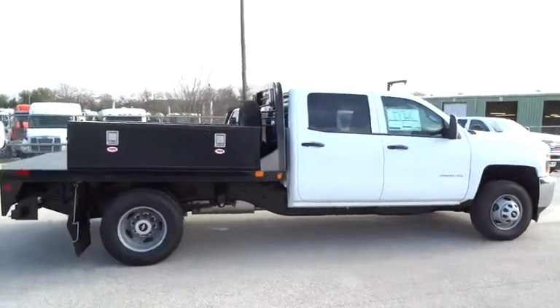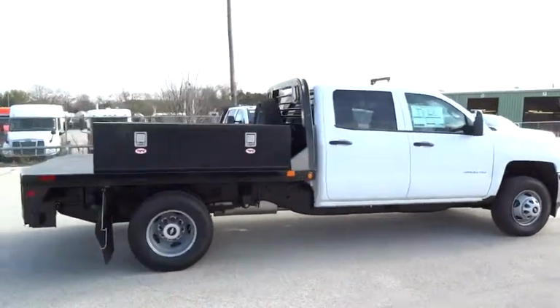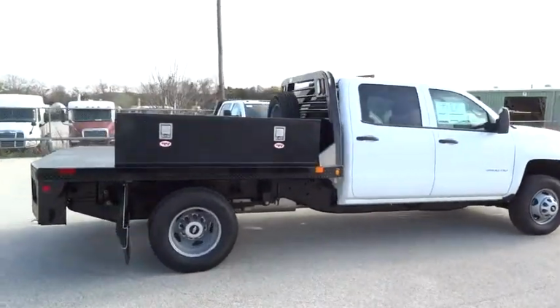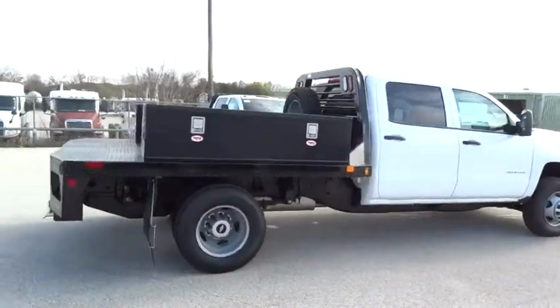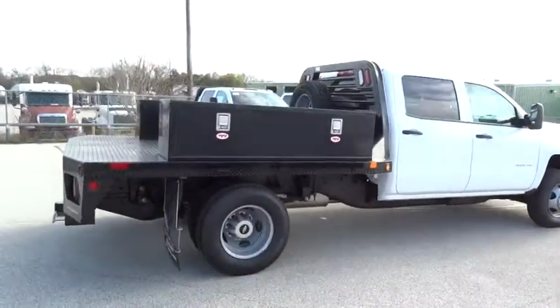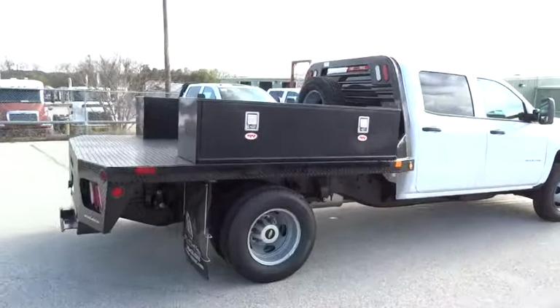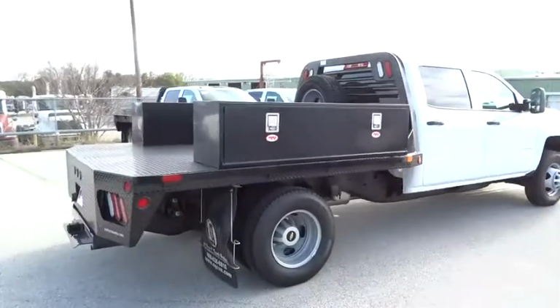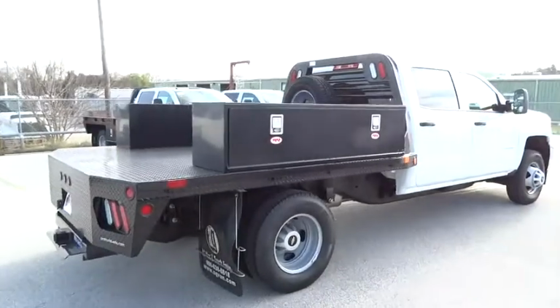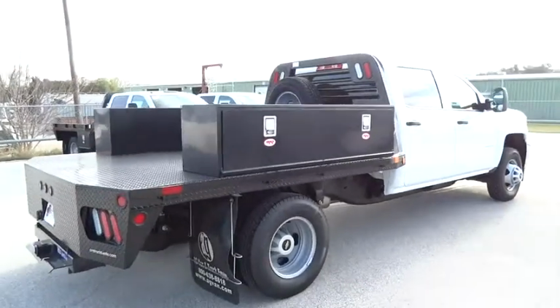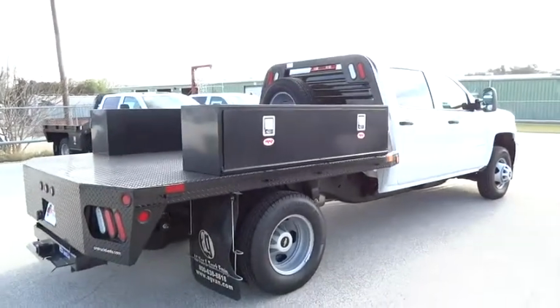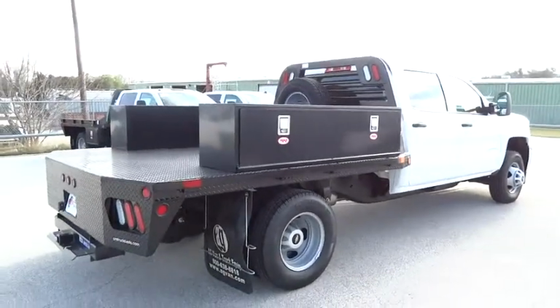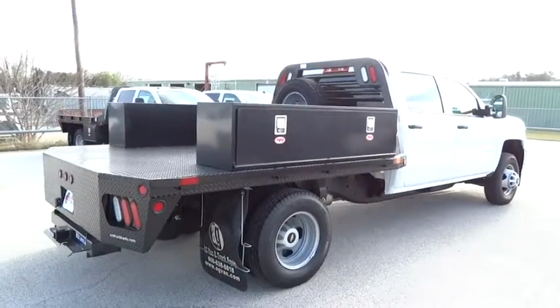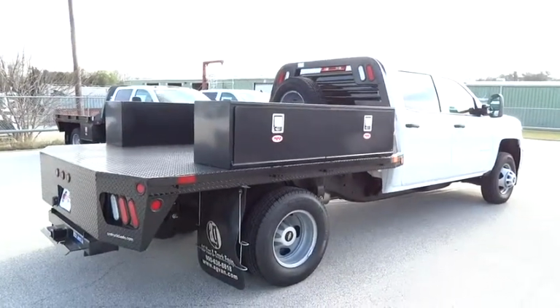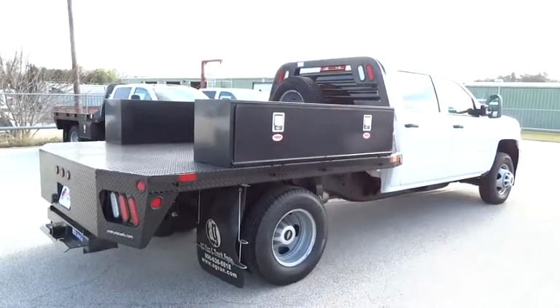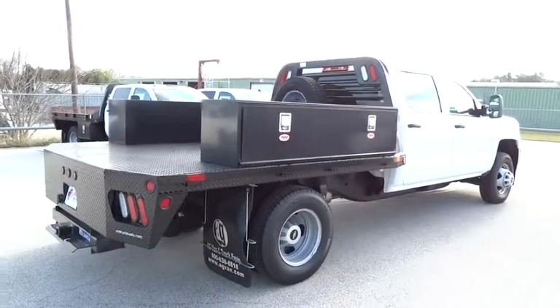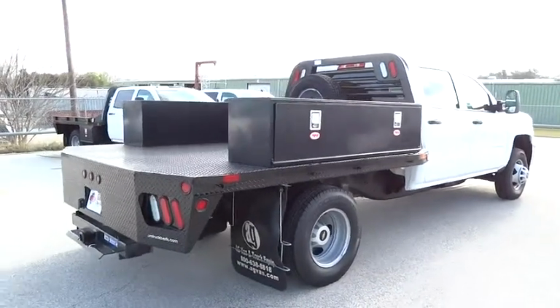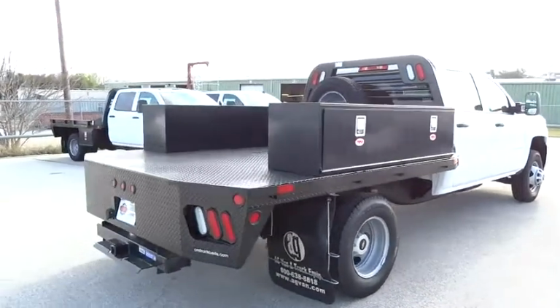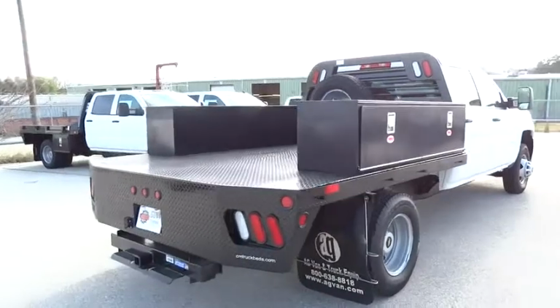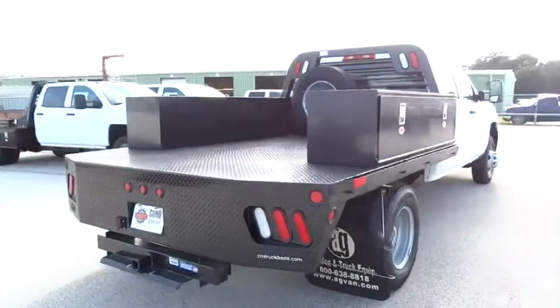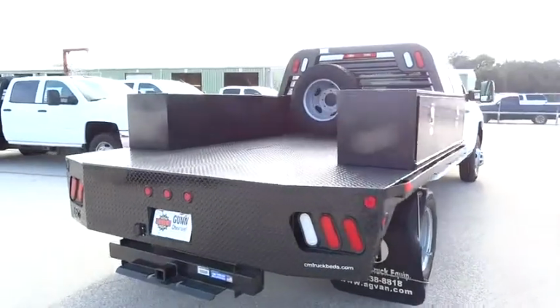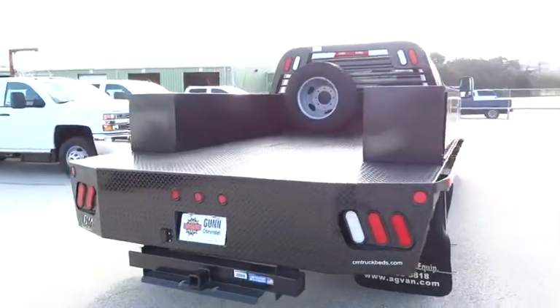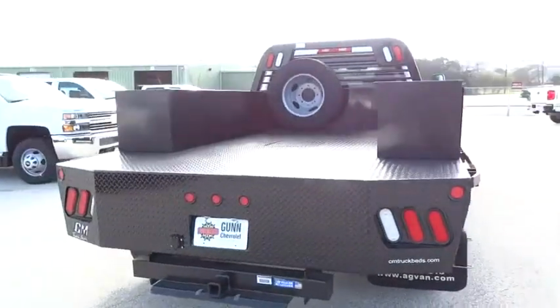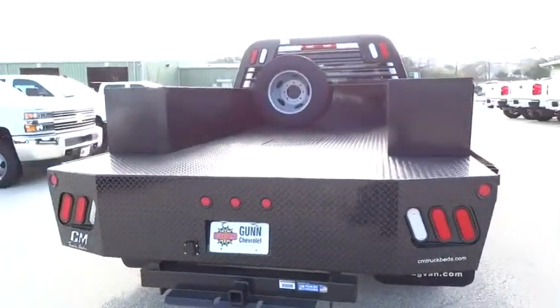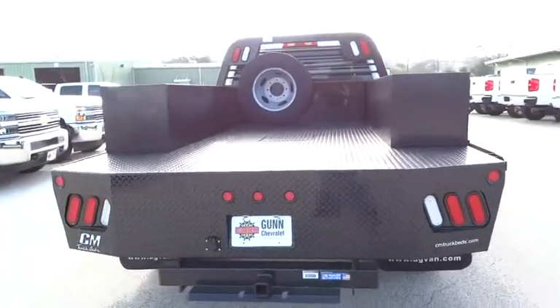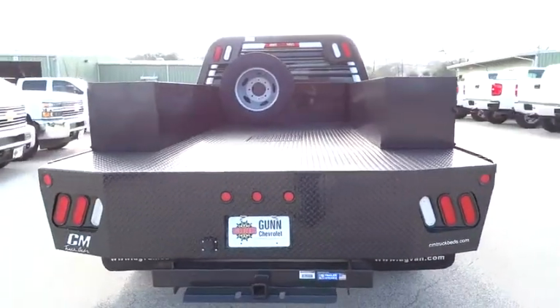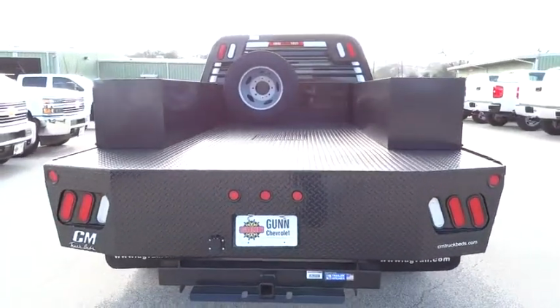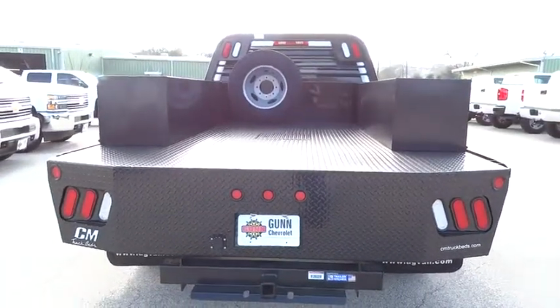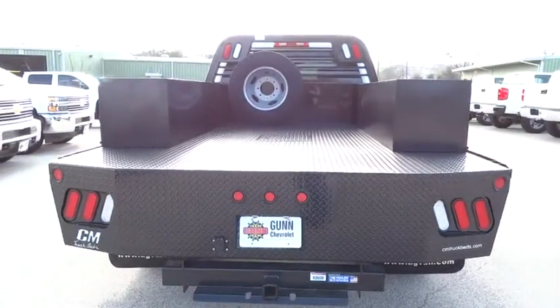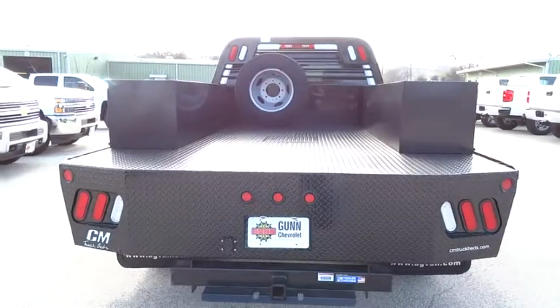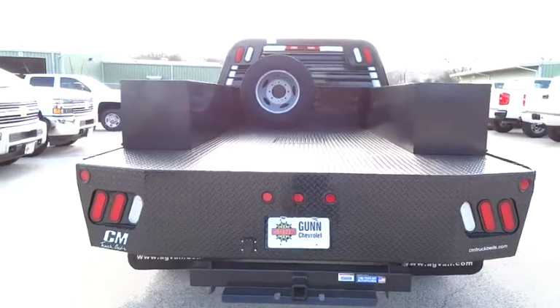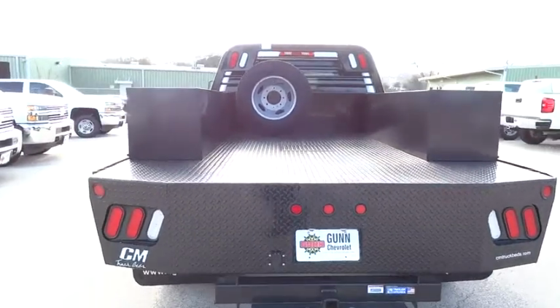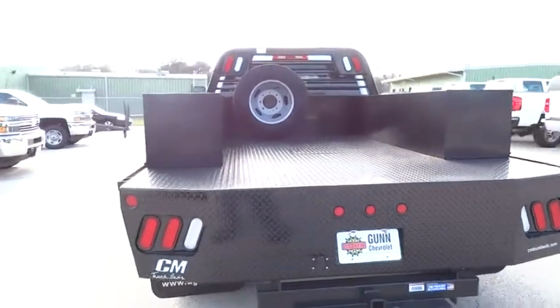MP3 player, power windows, passenger airbag on-off switch, power door locks, passenger airbag, daytime running lights, auxiliary audio input, steel wheels, split bench seat, rear wheel drive.